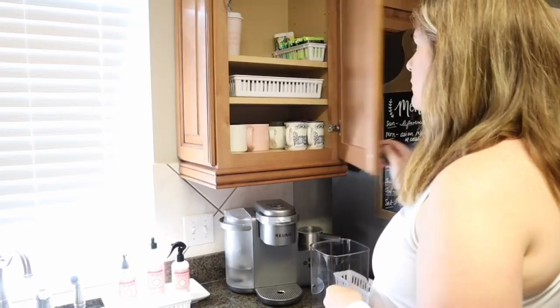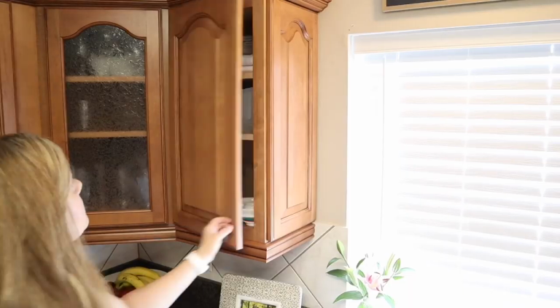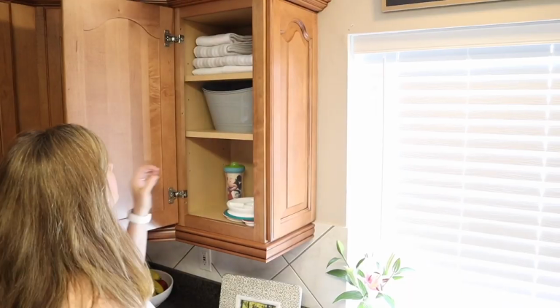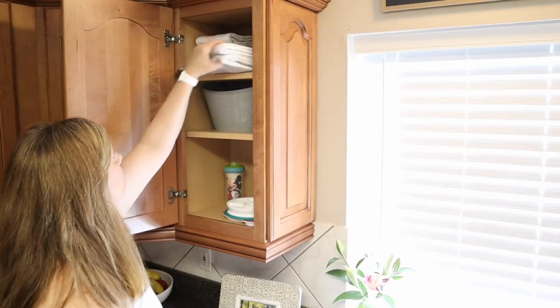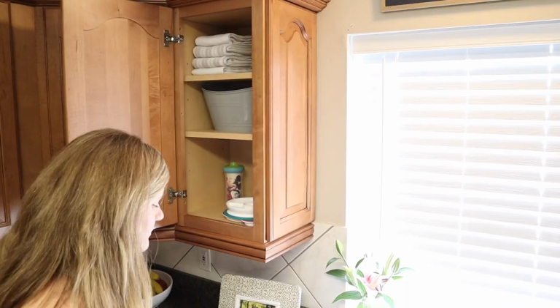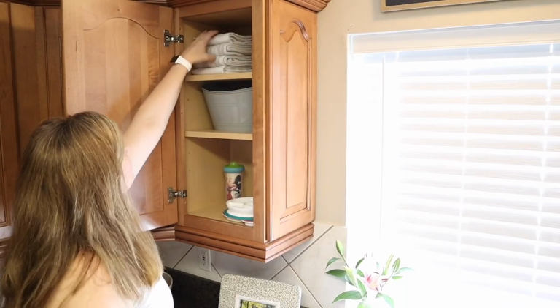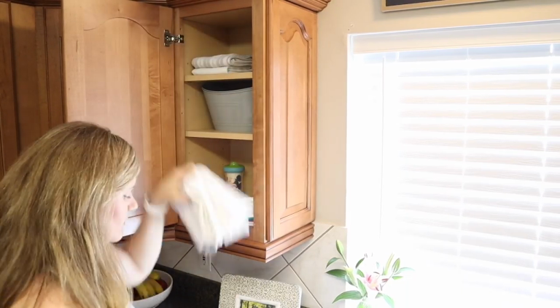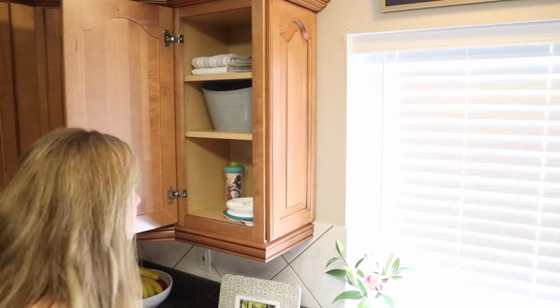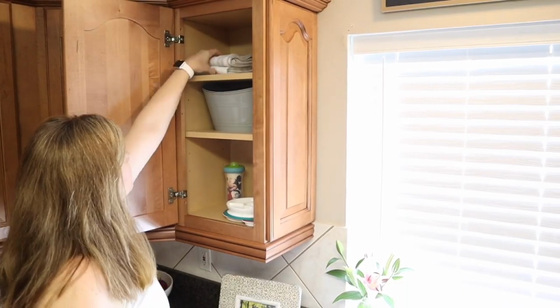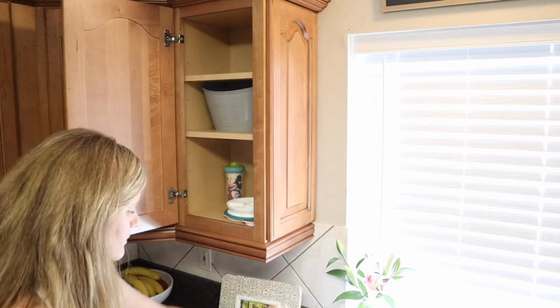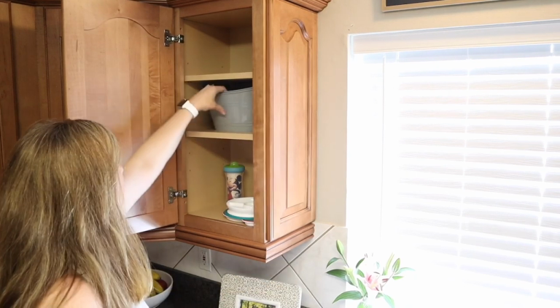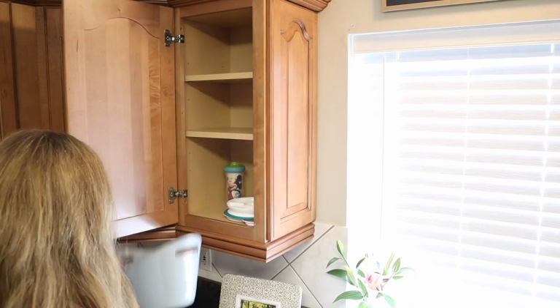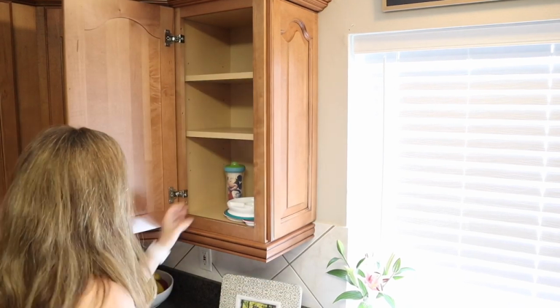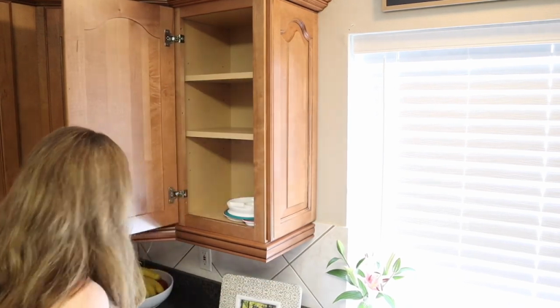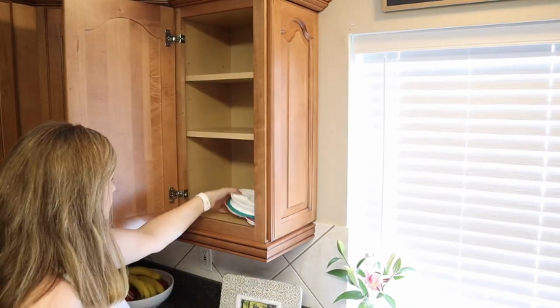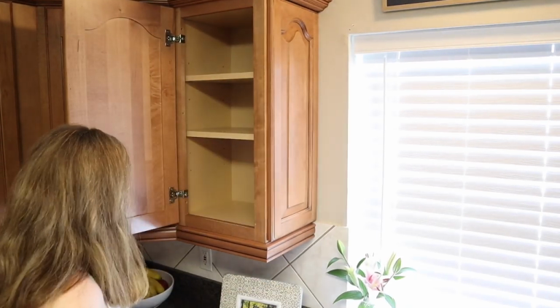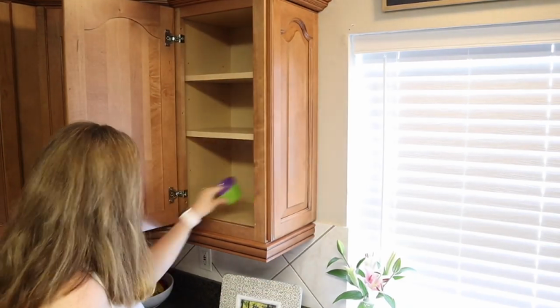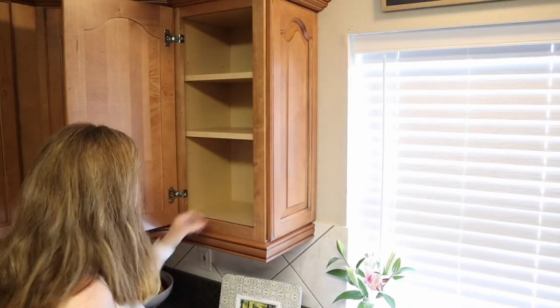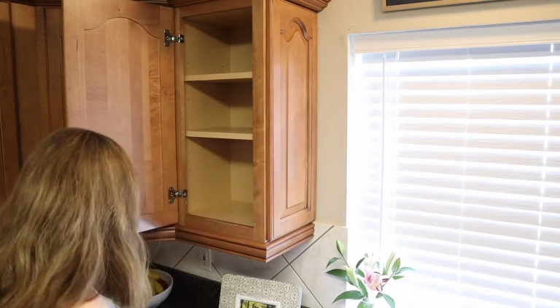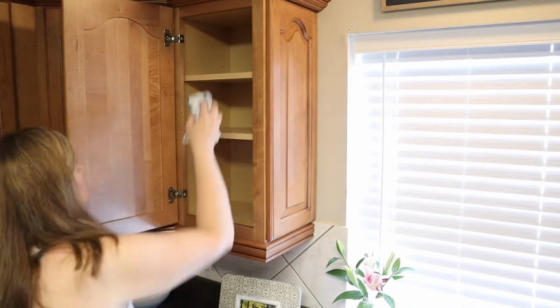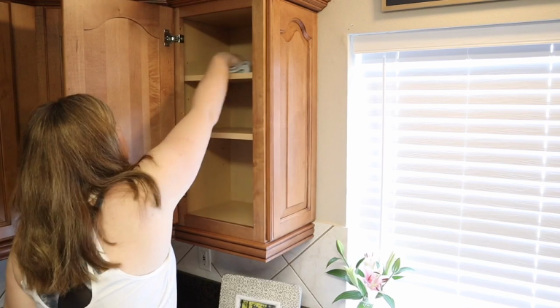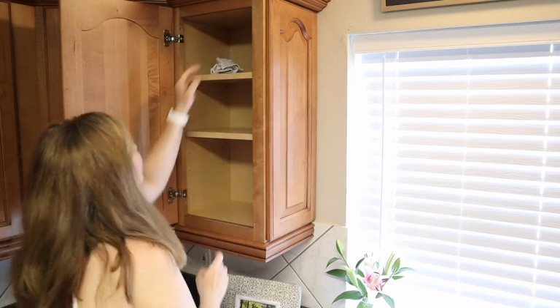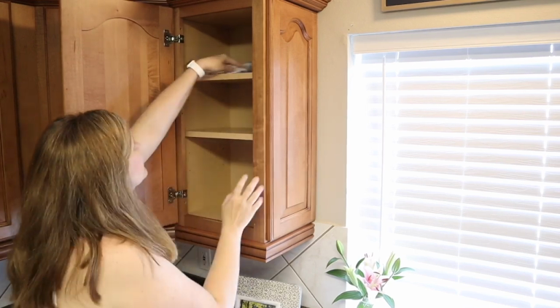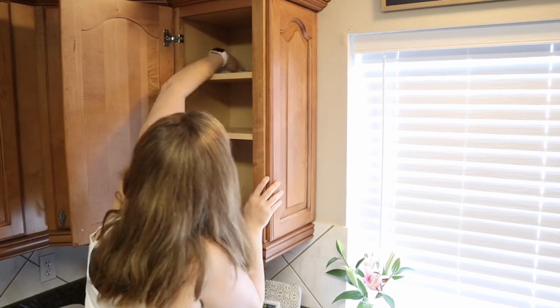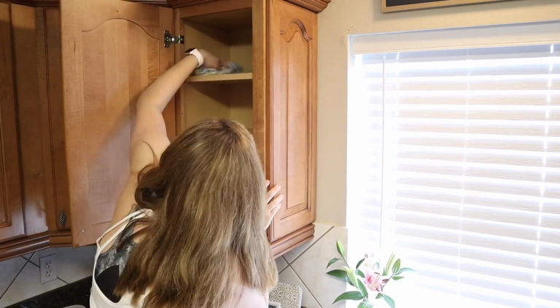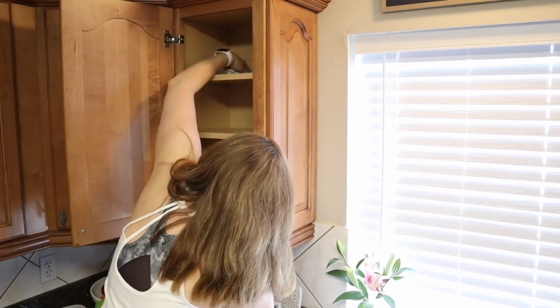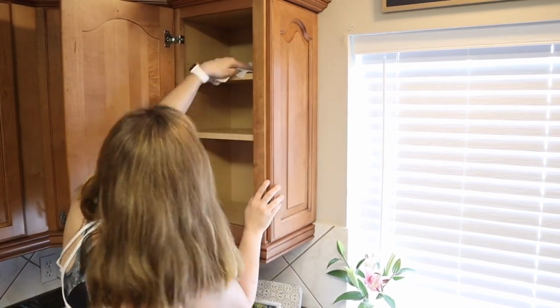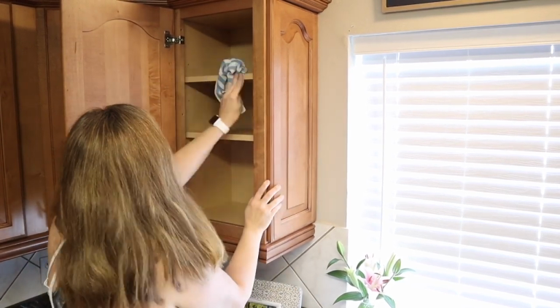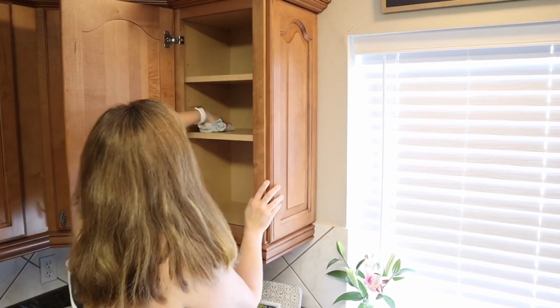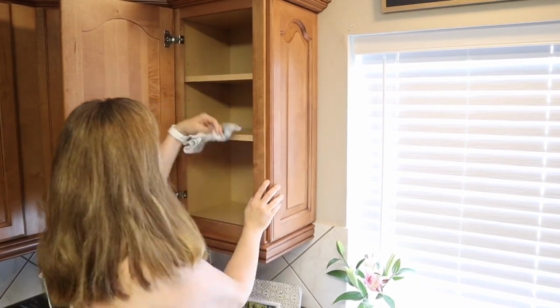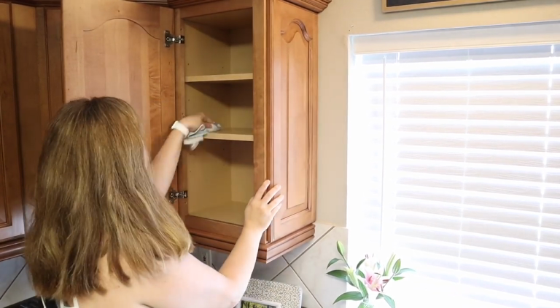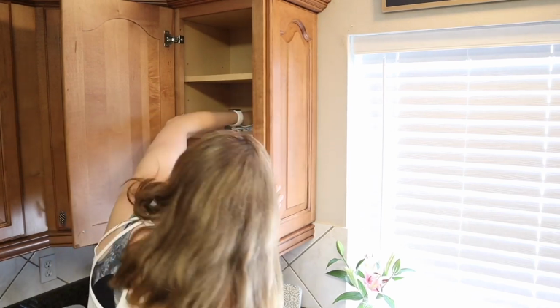This right here is the baby's cabinet — his name is Alex. It doesn't really need to be decluttered. I just keep his sippy cups, plates, bowls, bibs, and some kitchen towels at the top. I'm just going to get it cleaned out real quick.